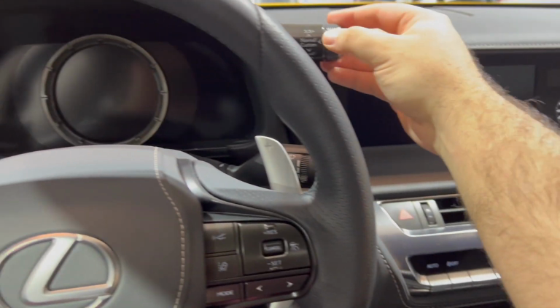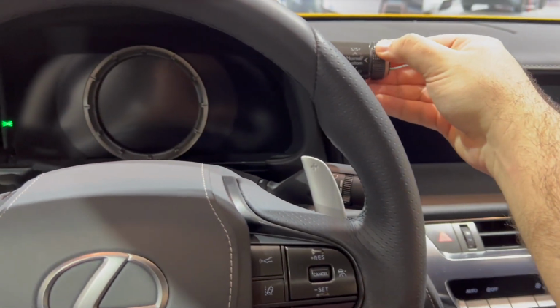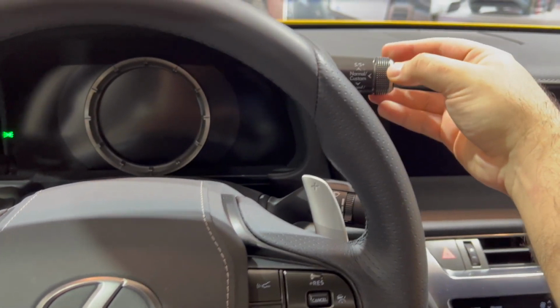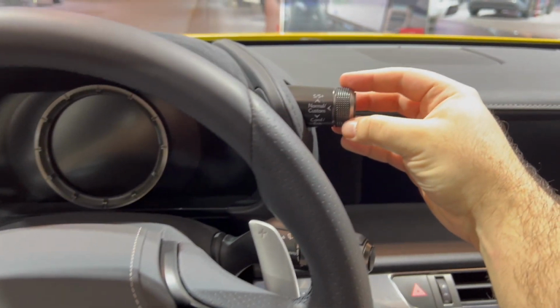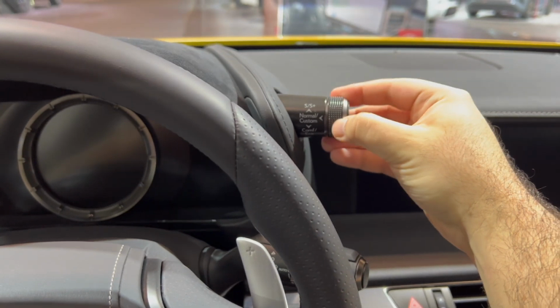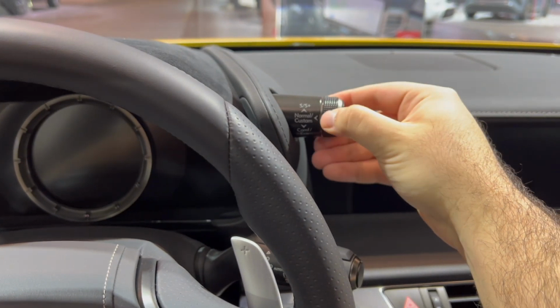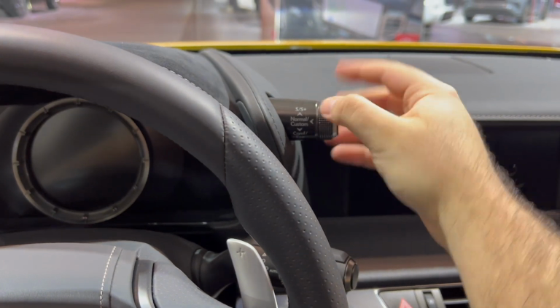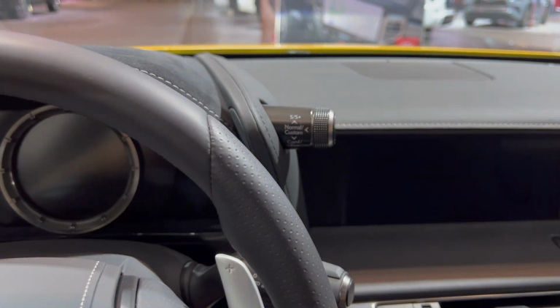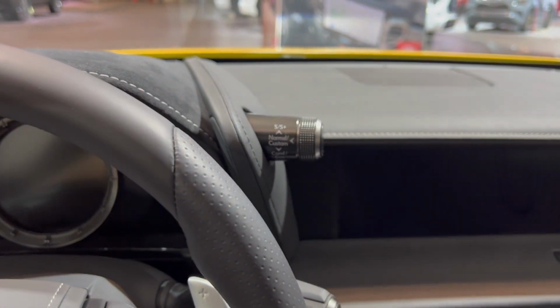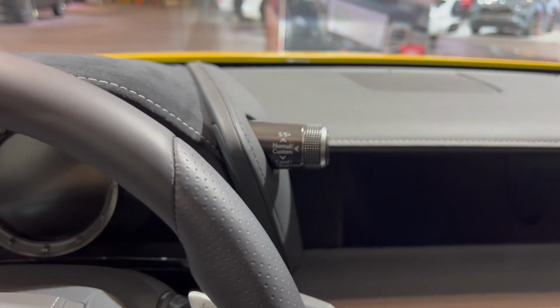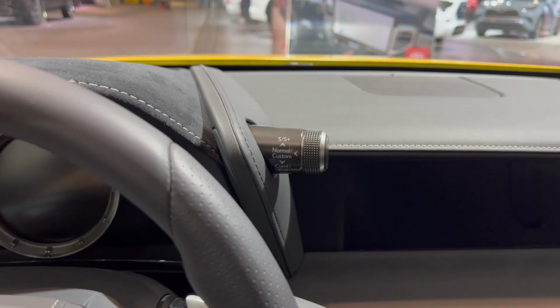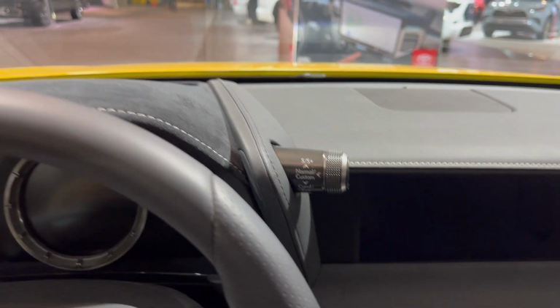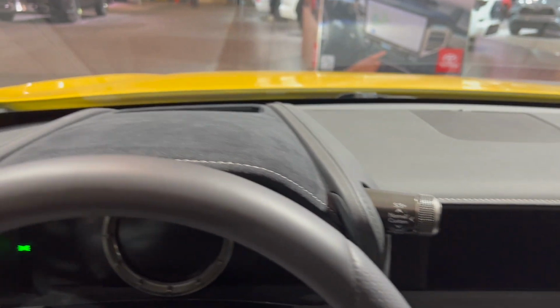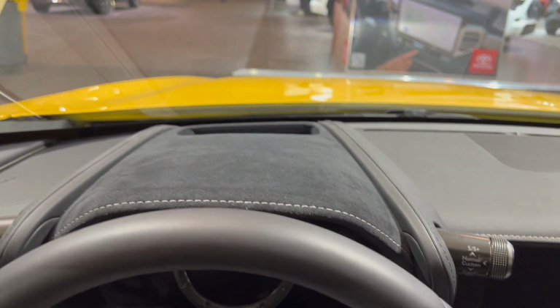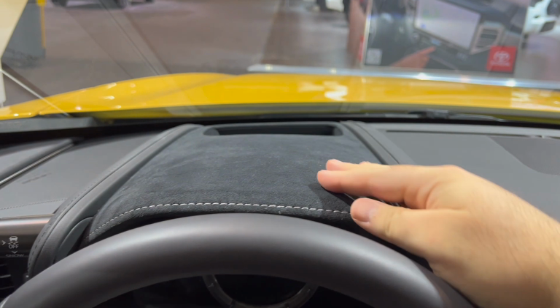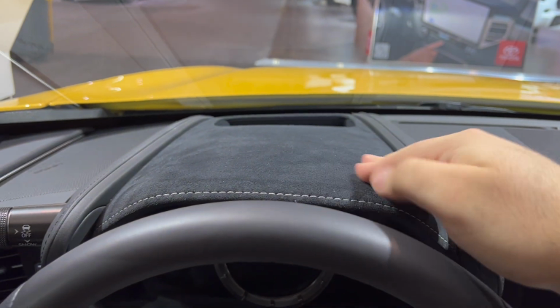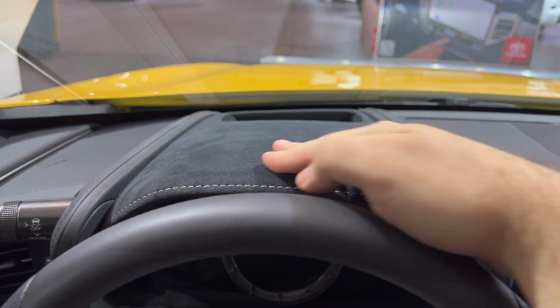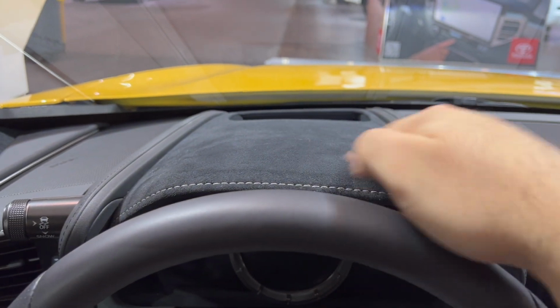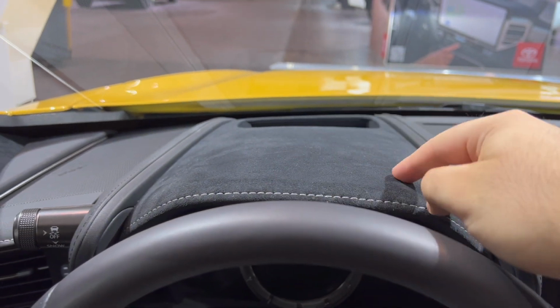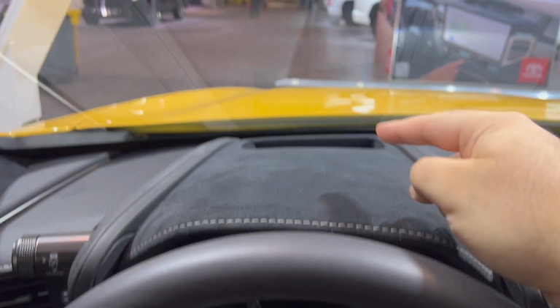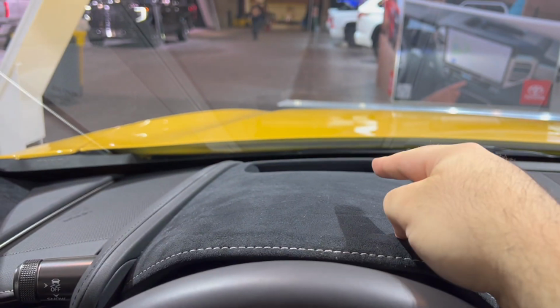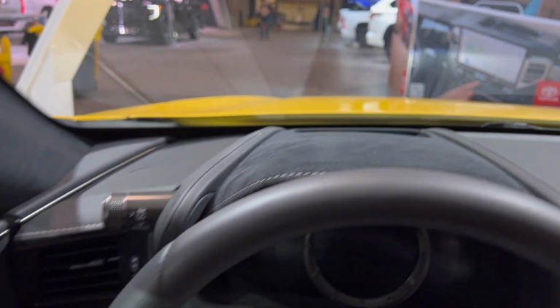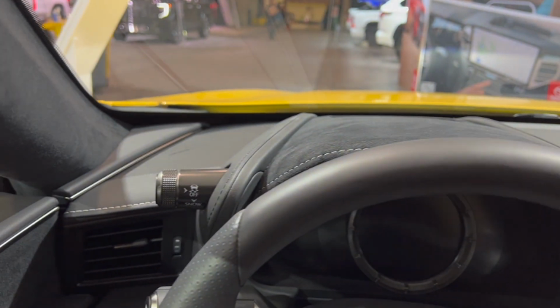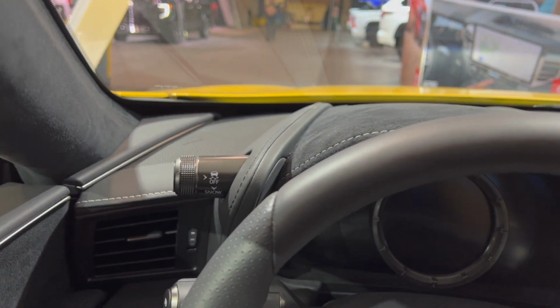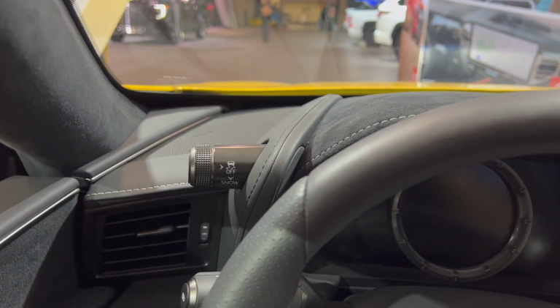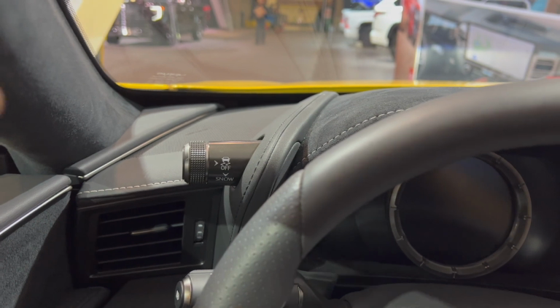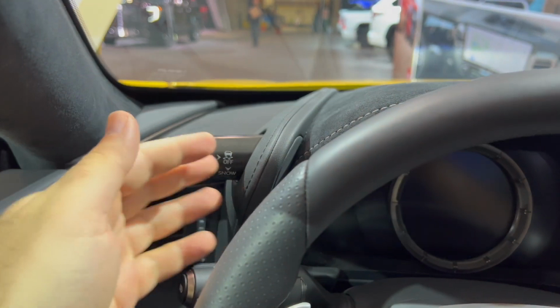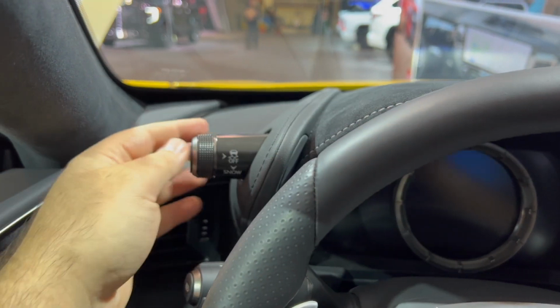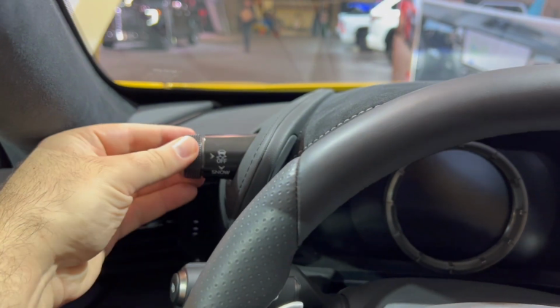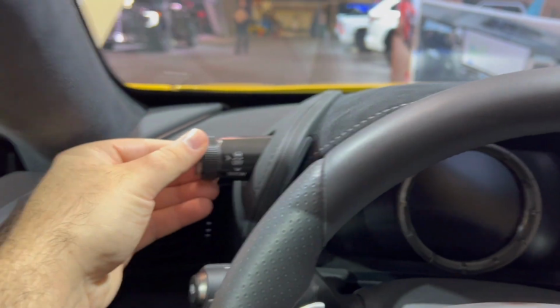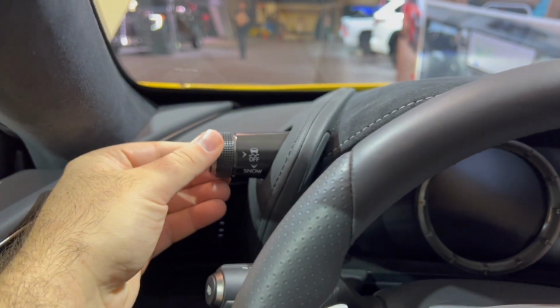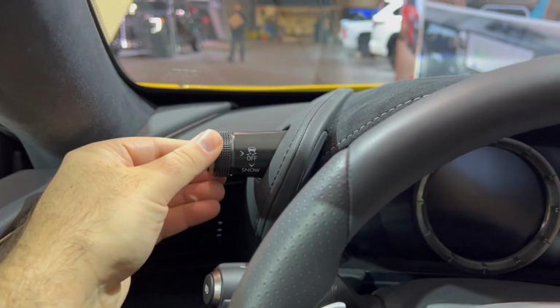We have our drive mode selector knob at the top. Suede finish on top of the gauge cluster head-up display. We have traction off and snow mode on the side.